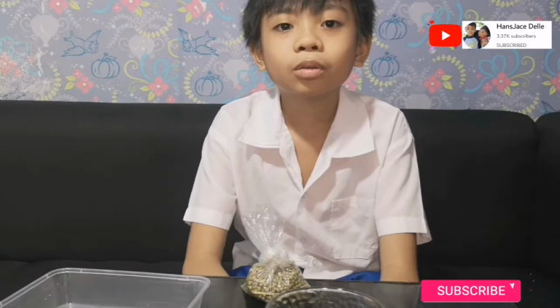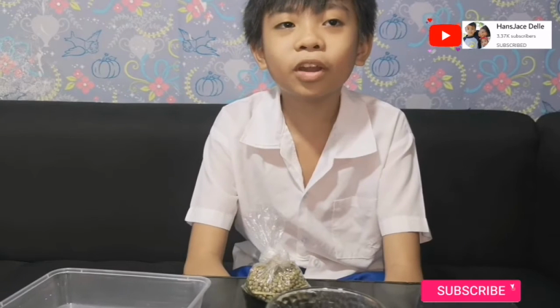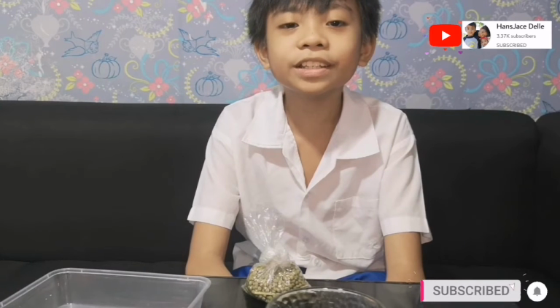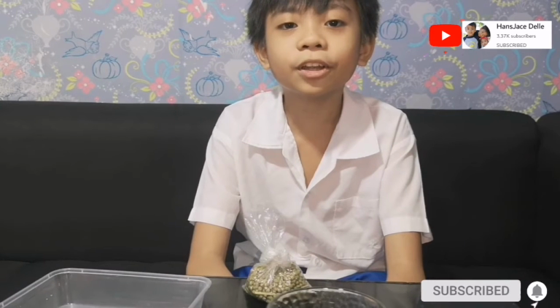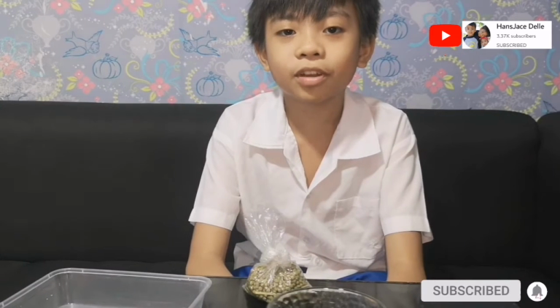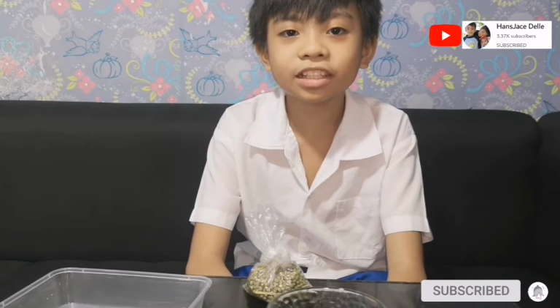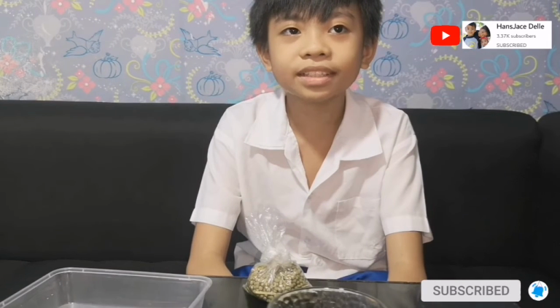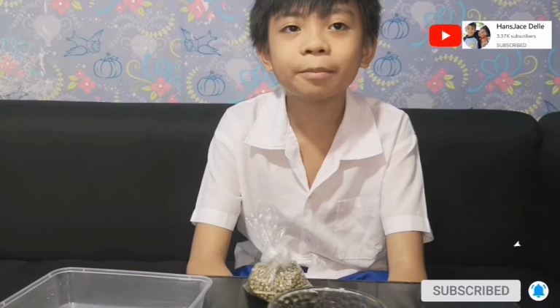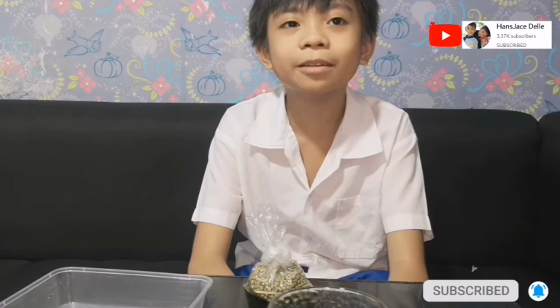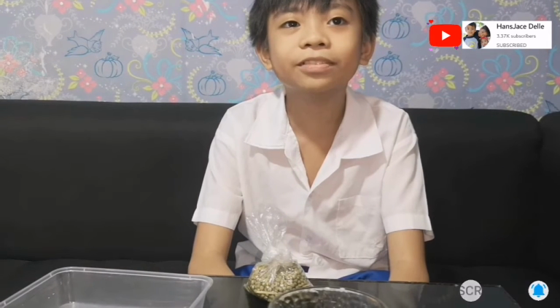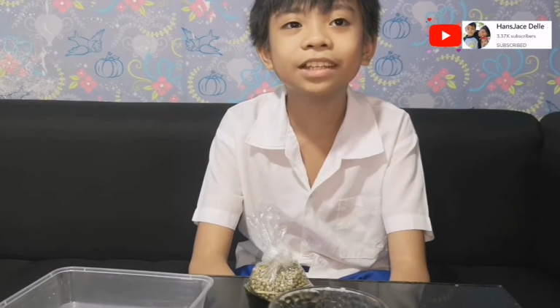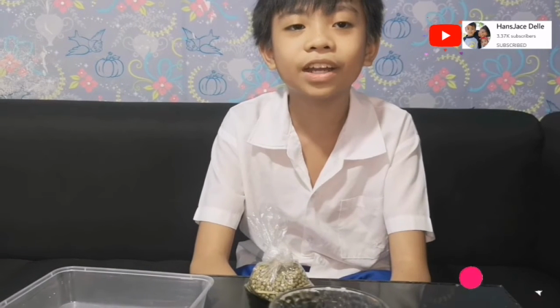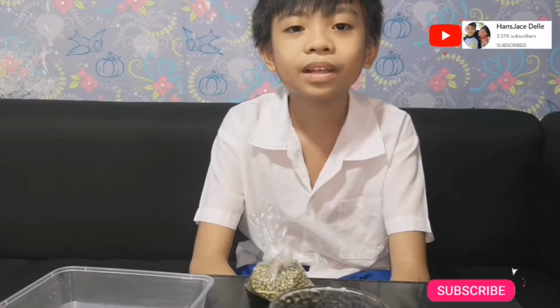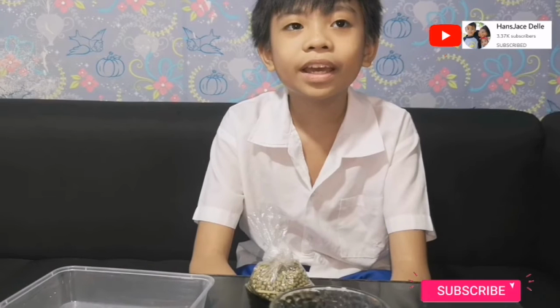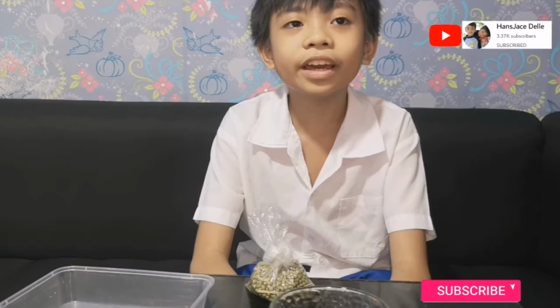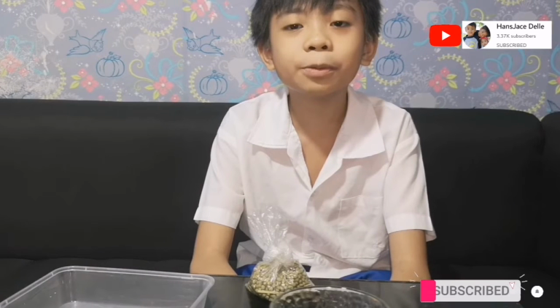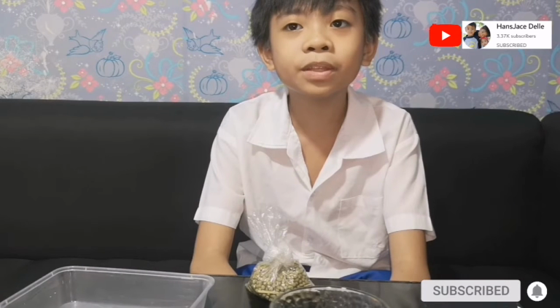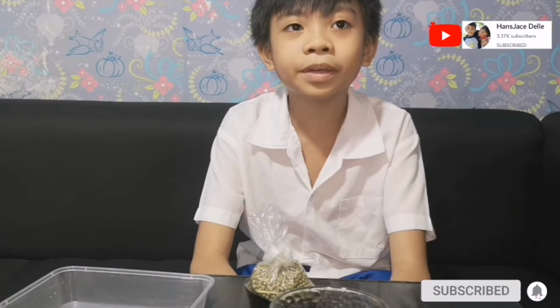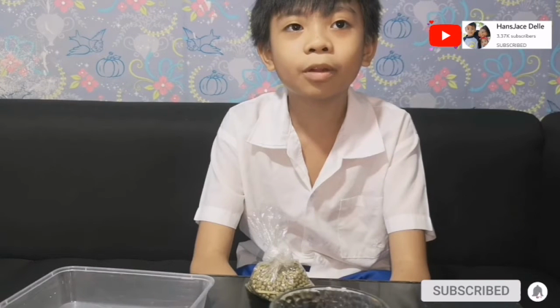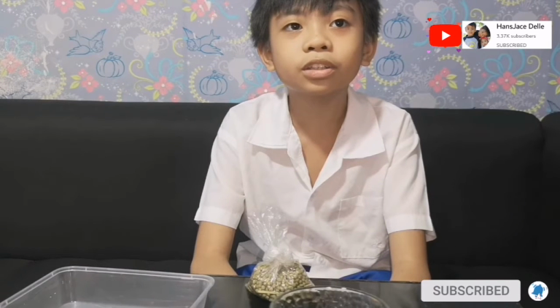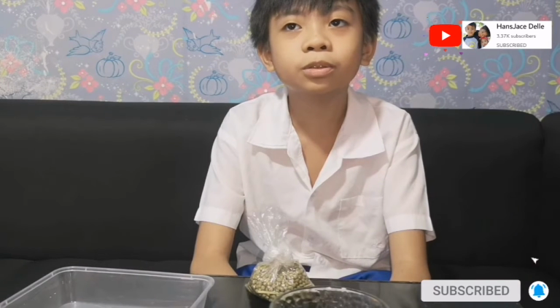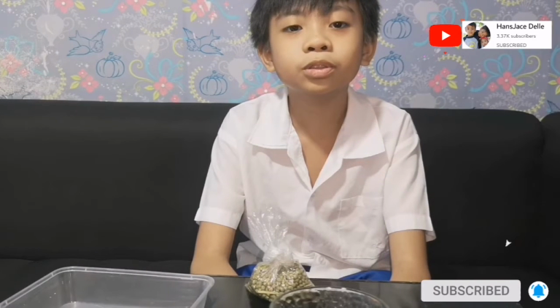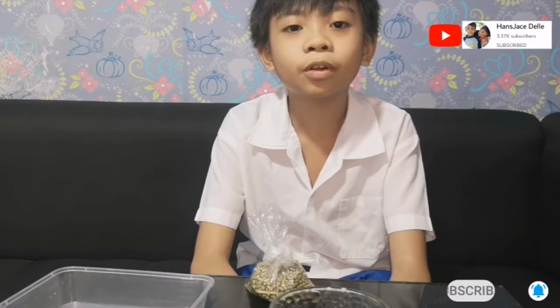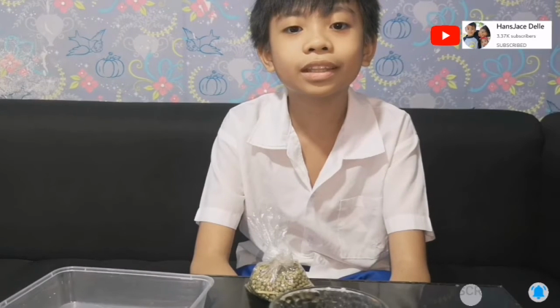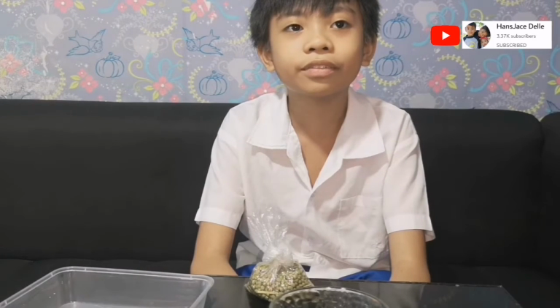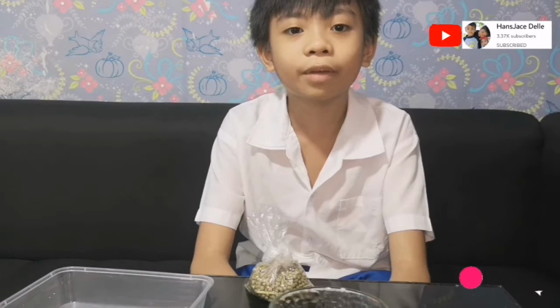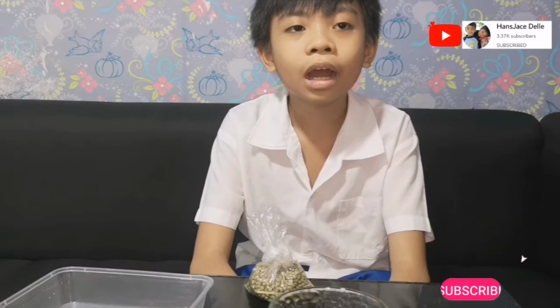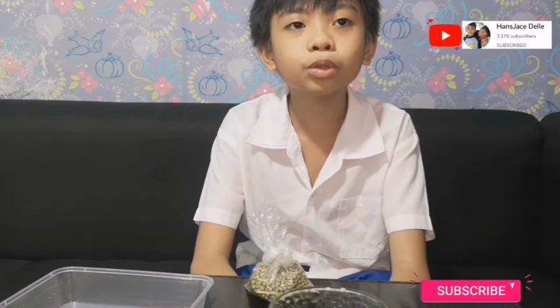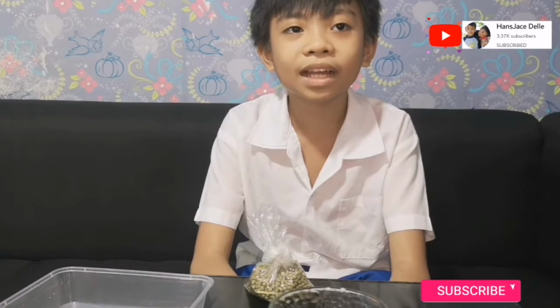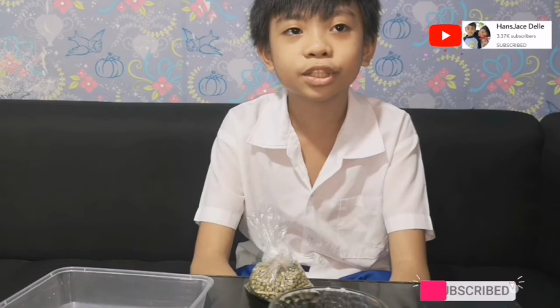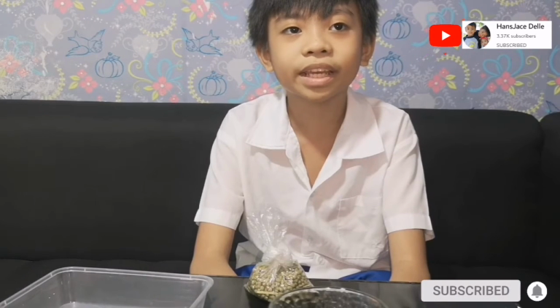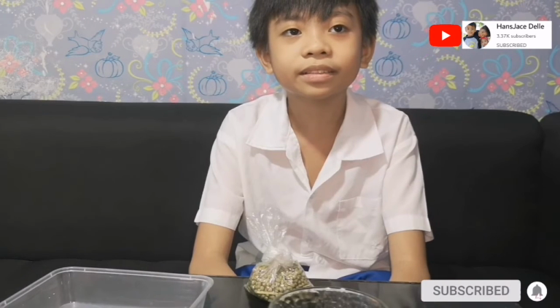Good morning teacher, good morning classmates. I am Hans Garel of GT5, and today I will be doing Quarter 2 Module 4 Activity 5: How Do Plants Germinate?